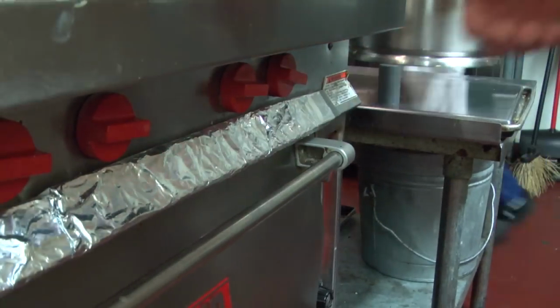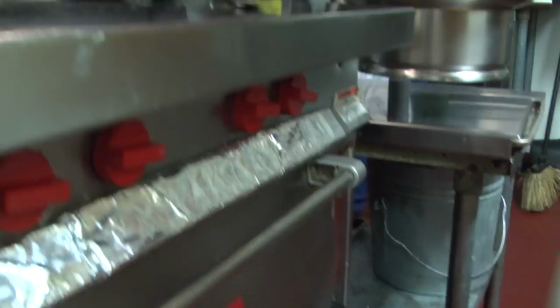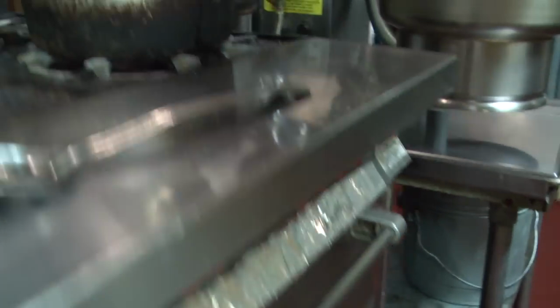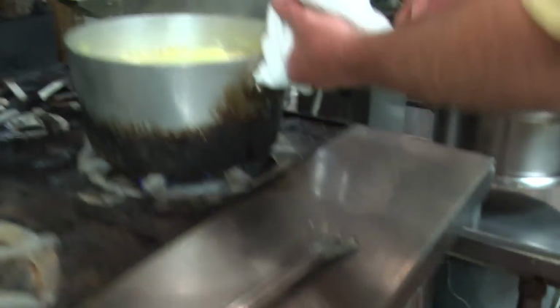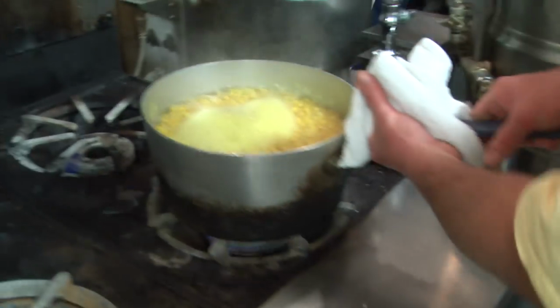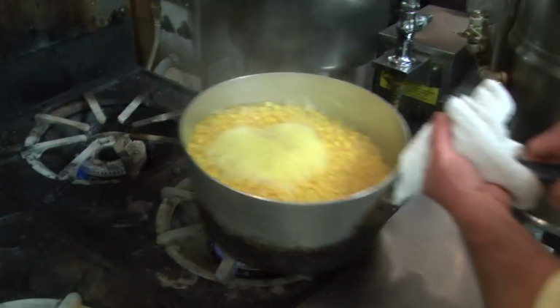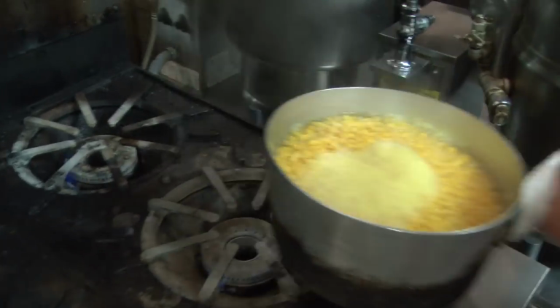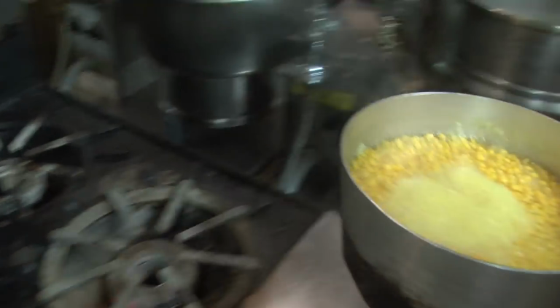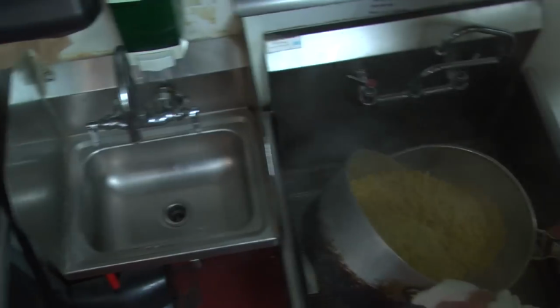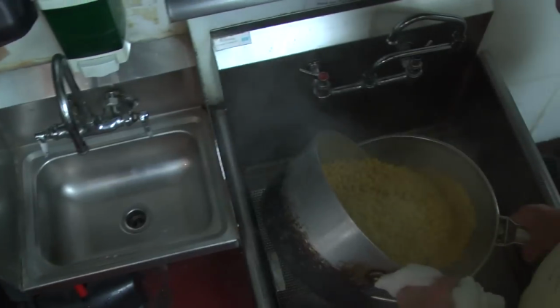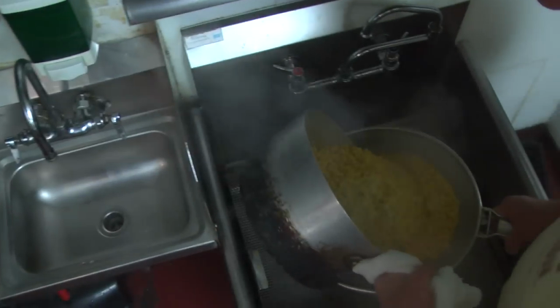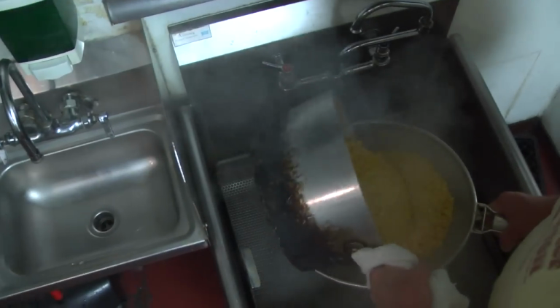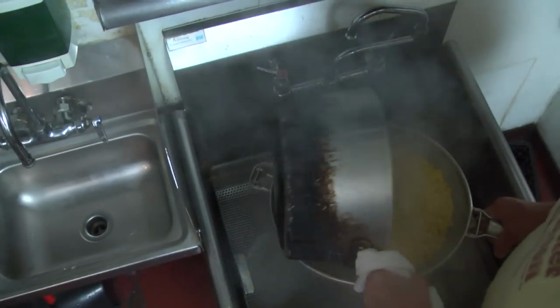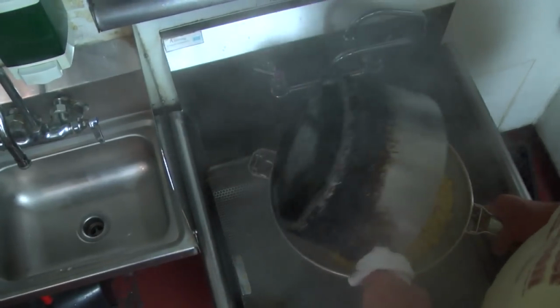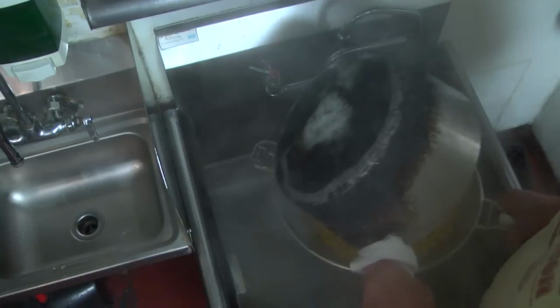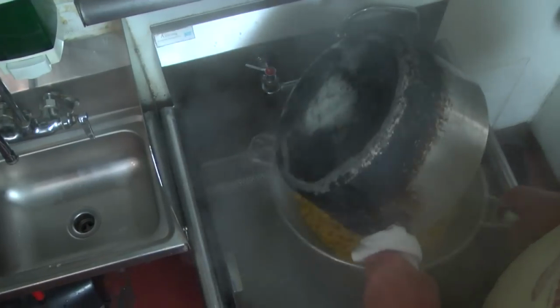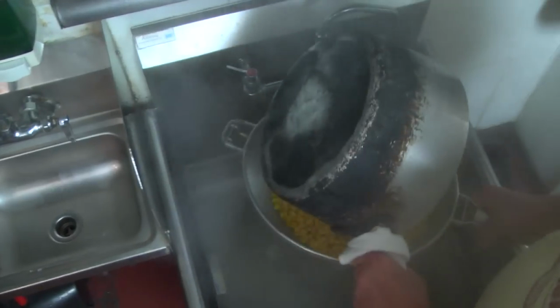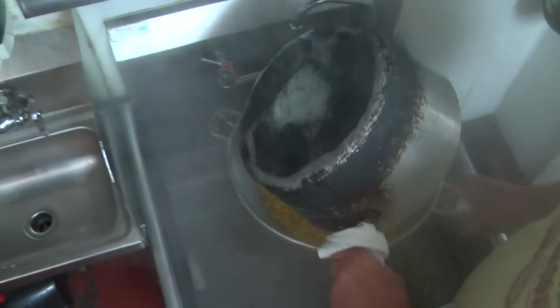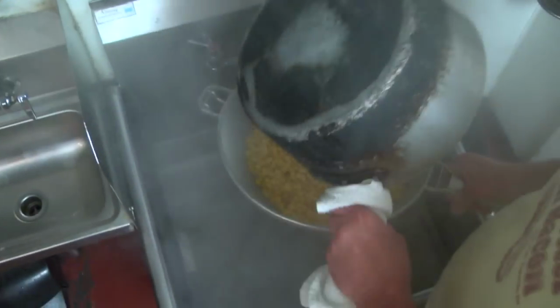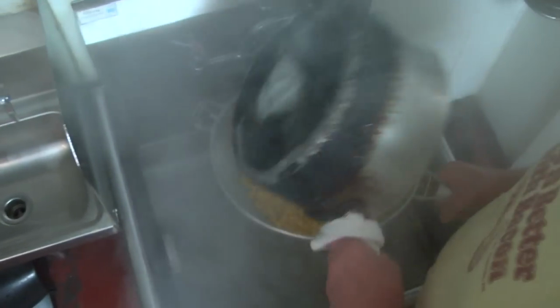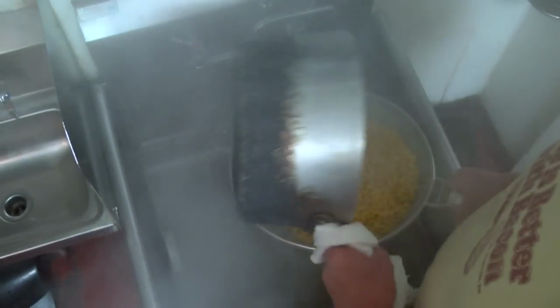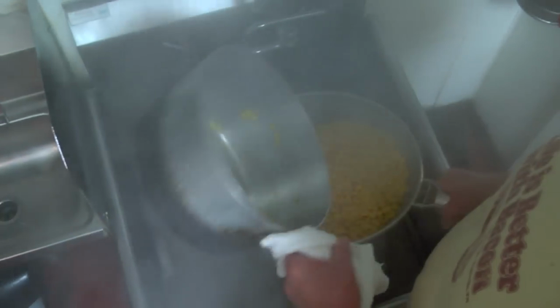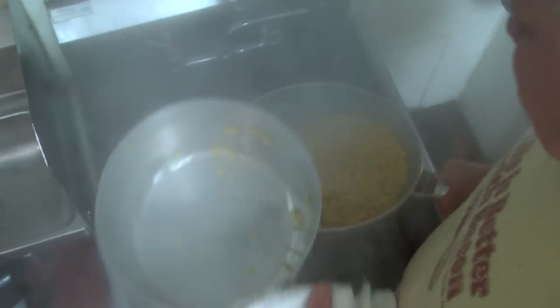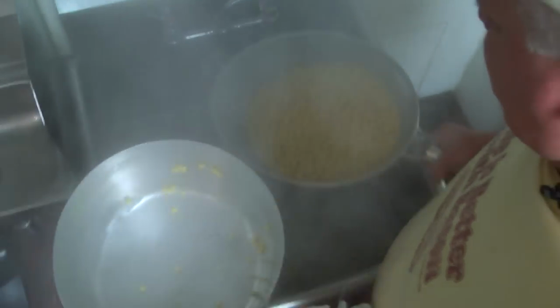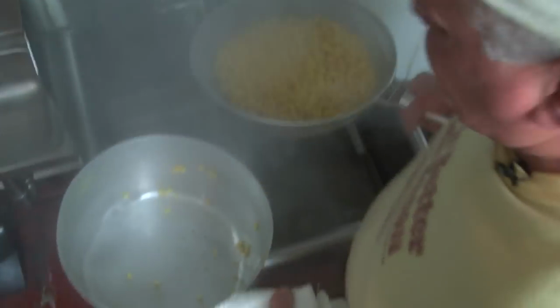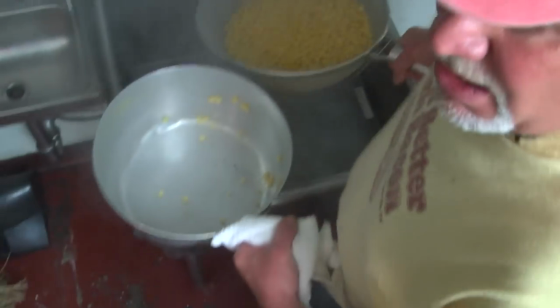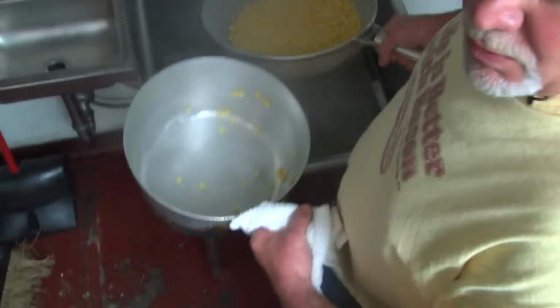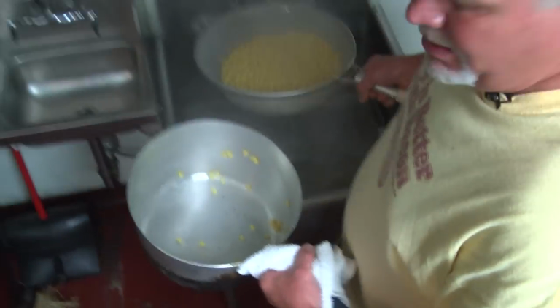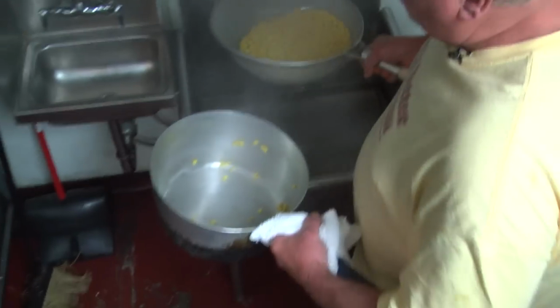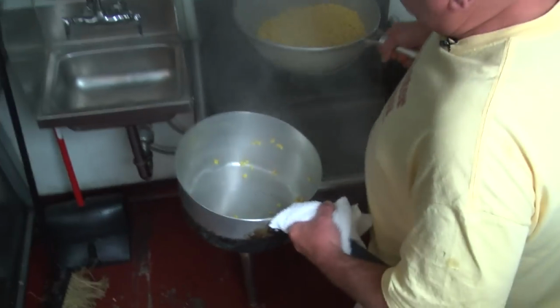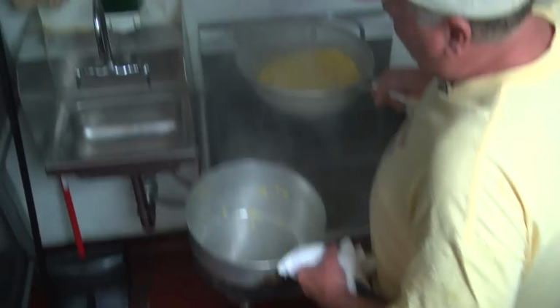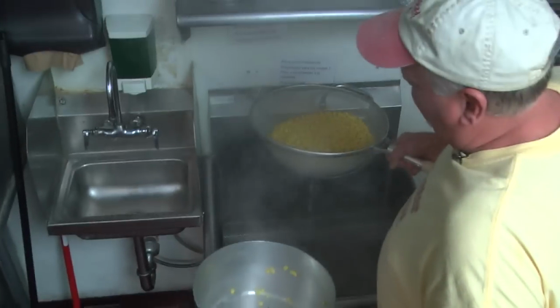I'm going to walk over here to the sink and try to make sure all the water is totally drained out.